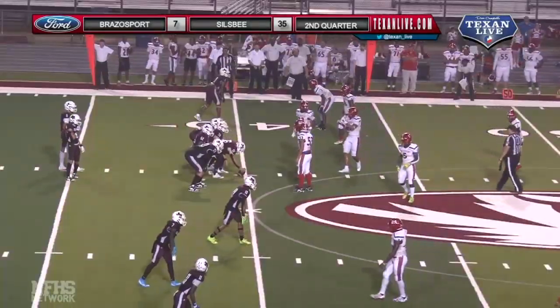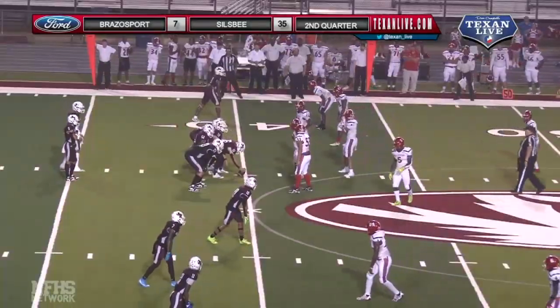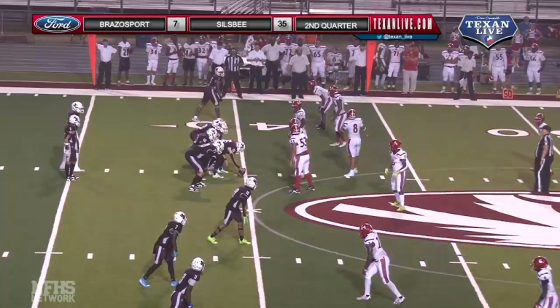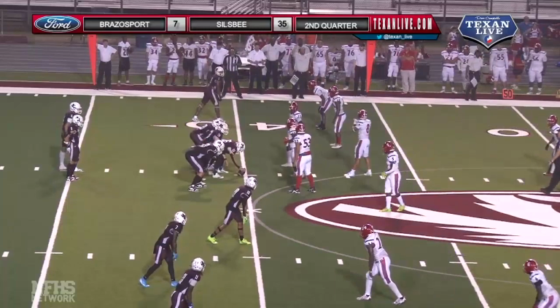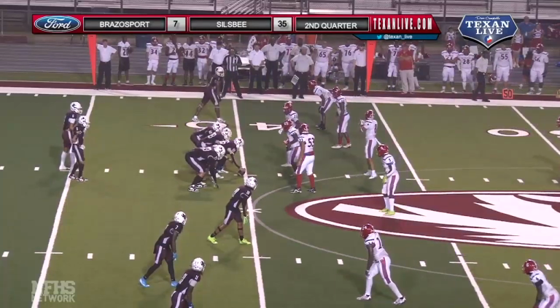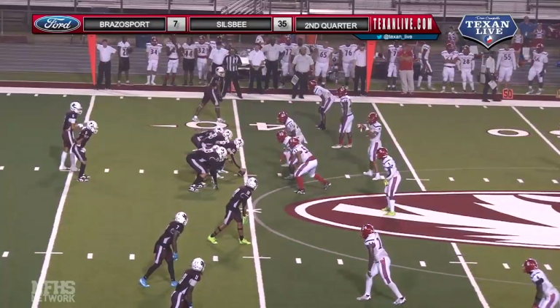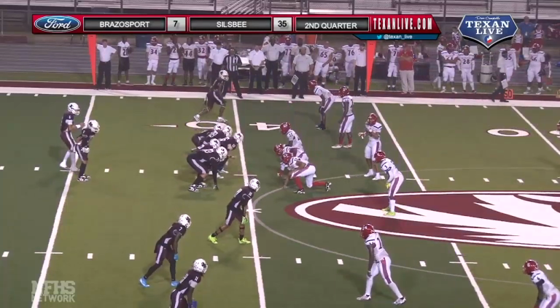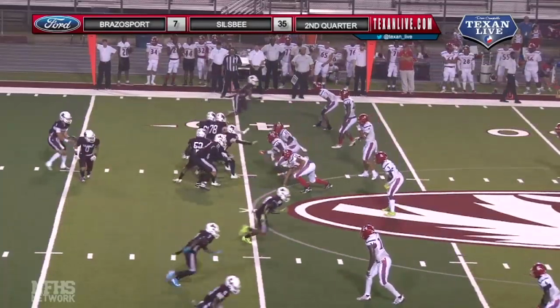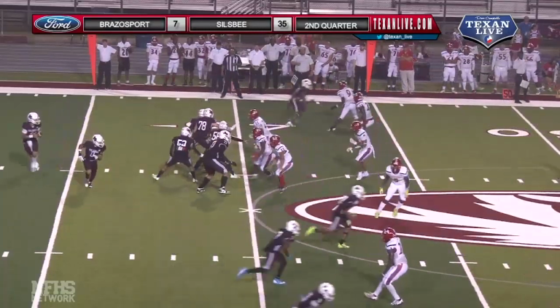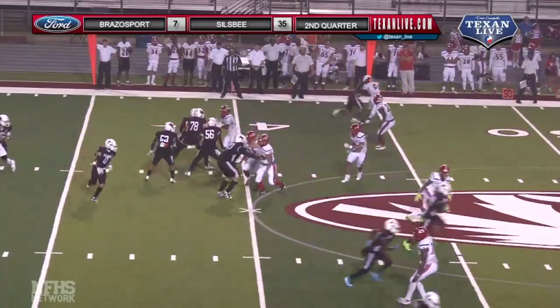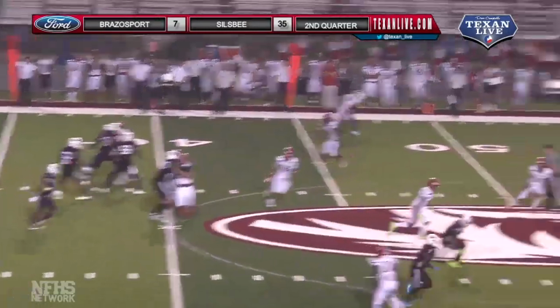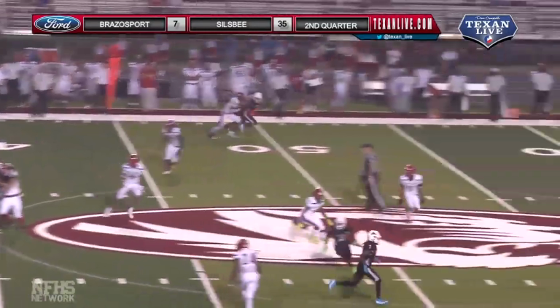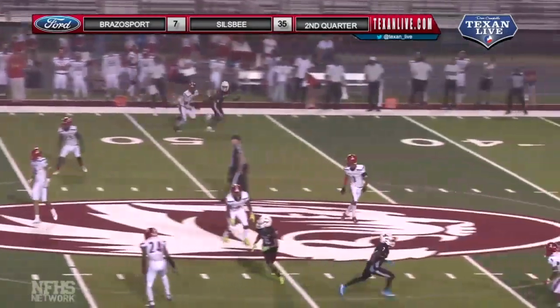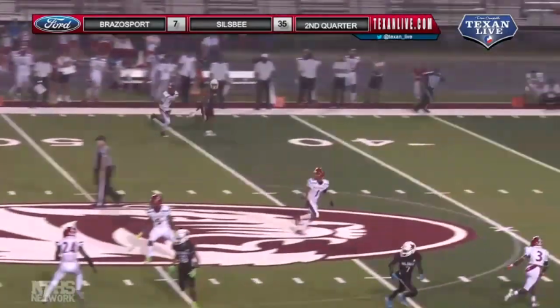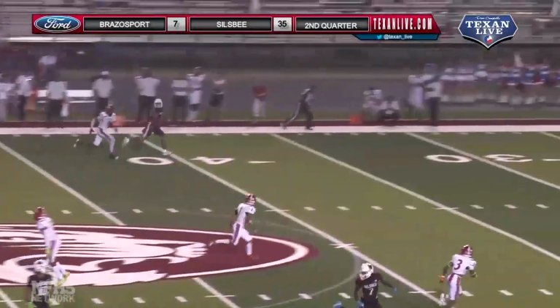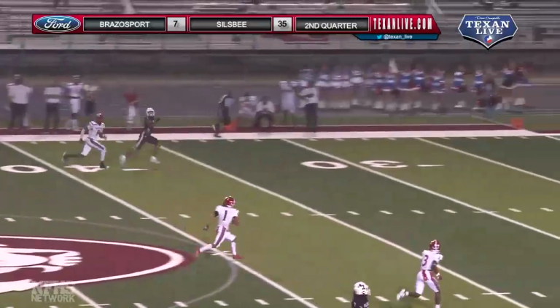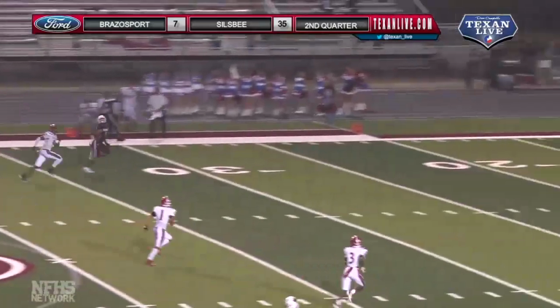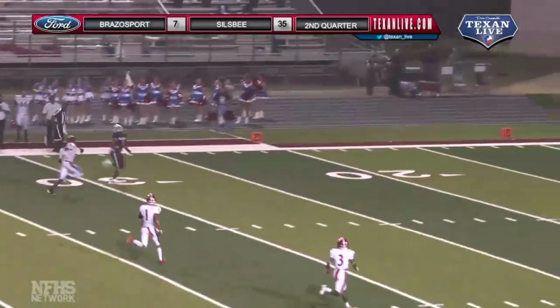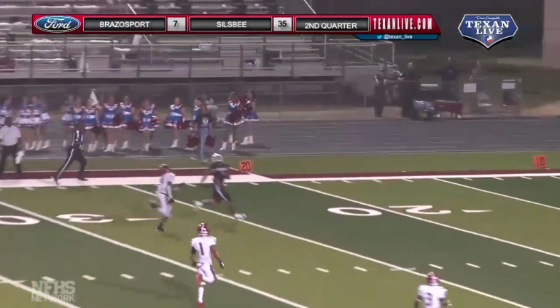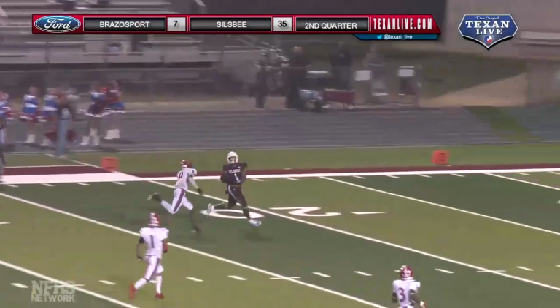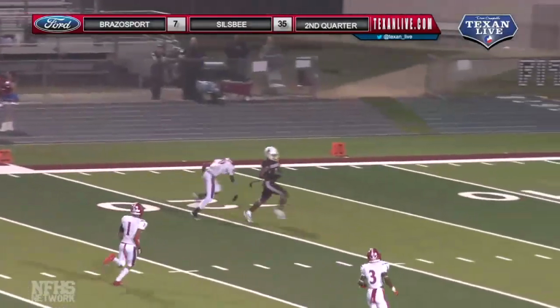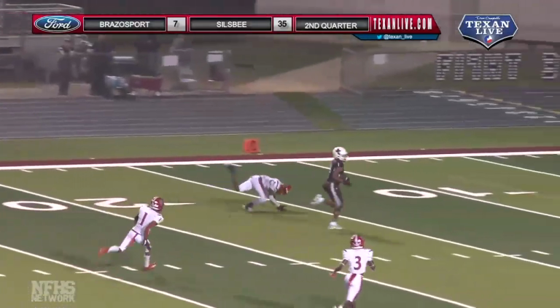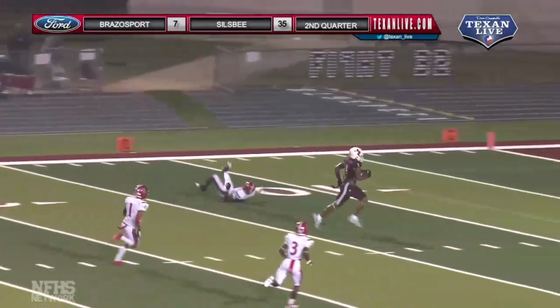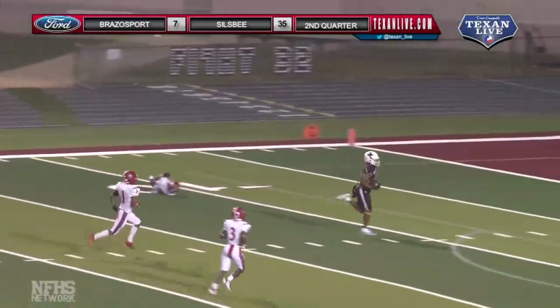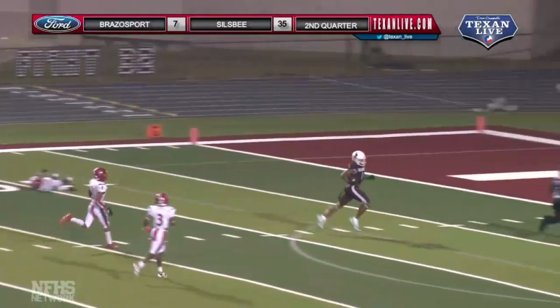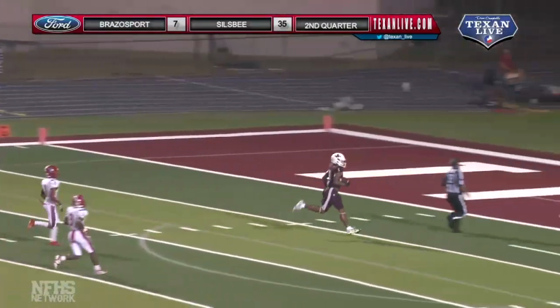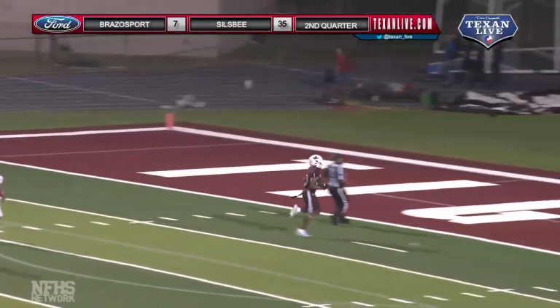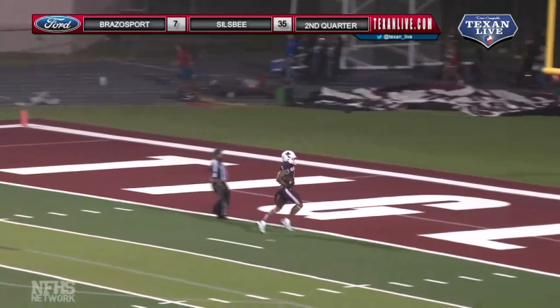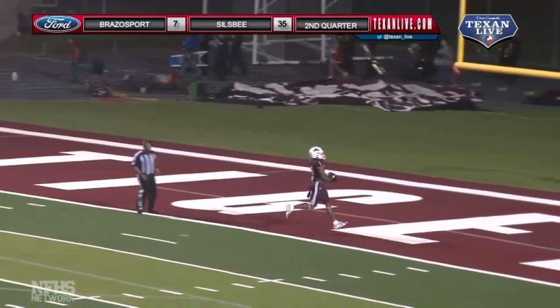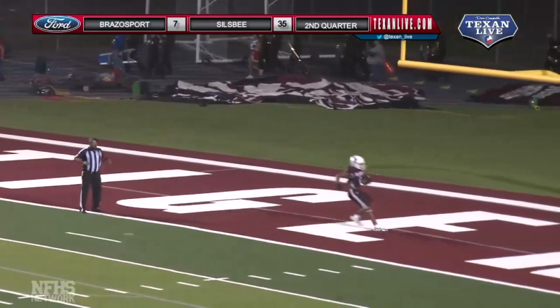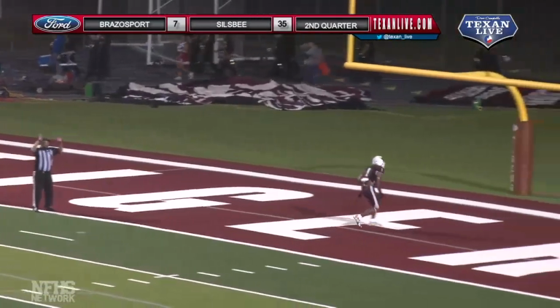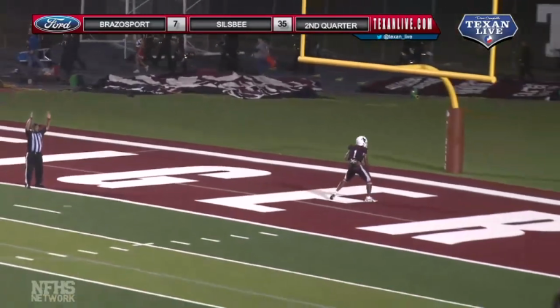Third and five, trips to the right side here on the near side, Miller up top, man covered. Moser looks, sets, throws, caught at the 20, touchdown. Wow.